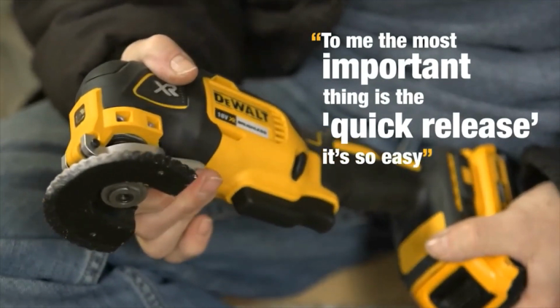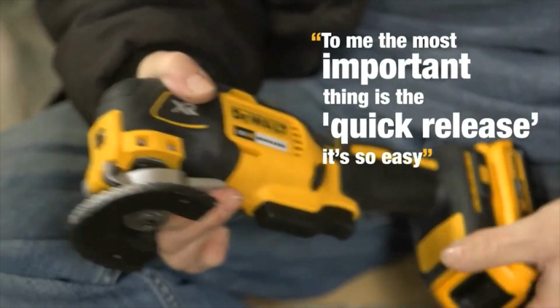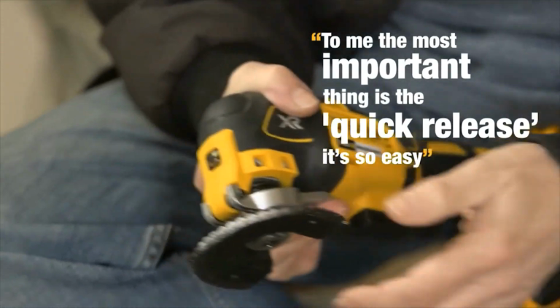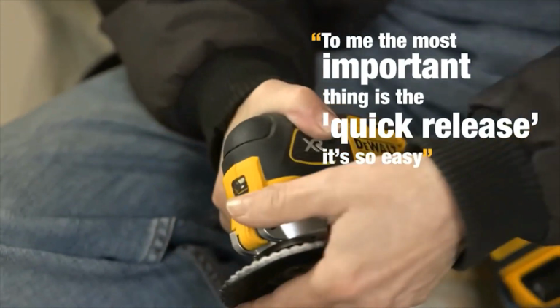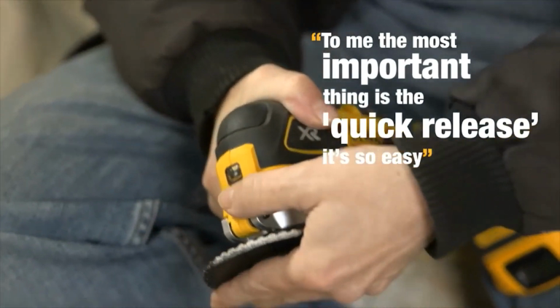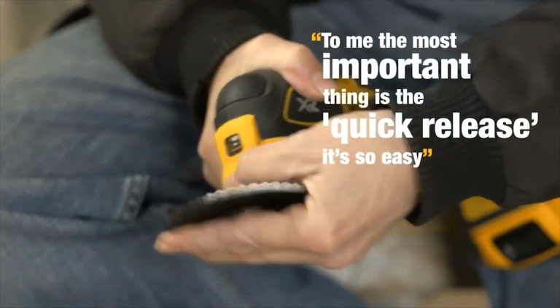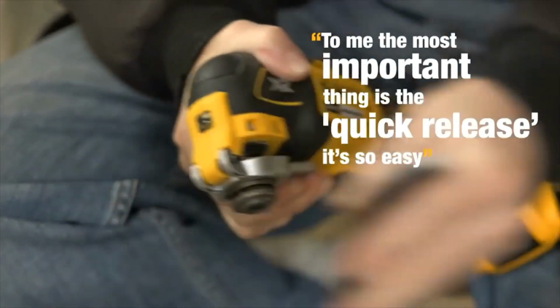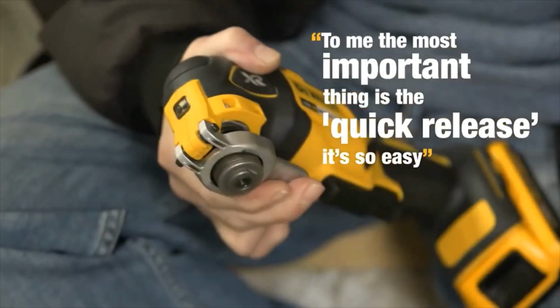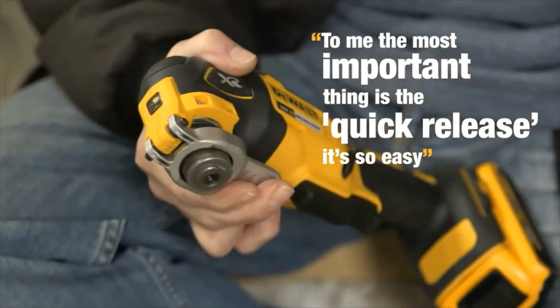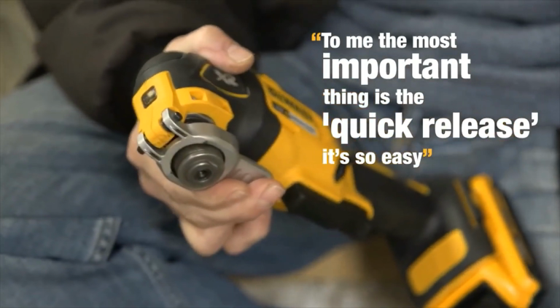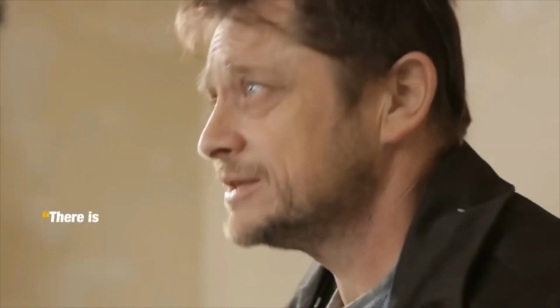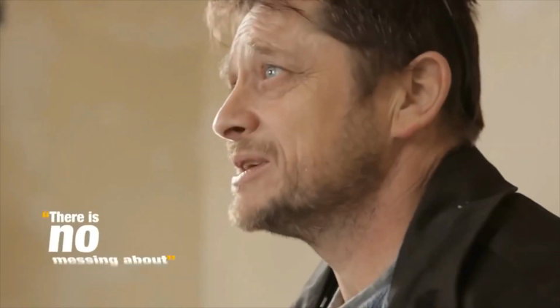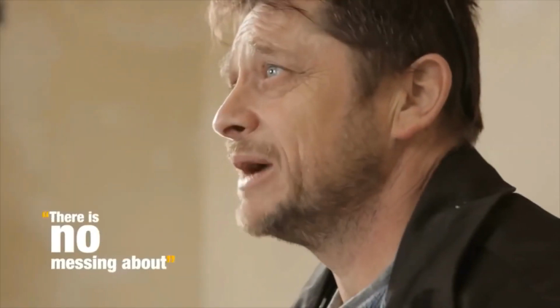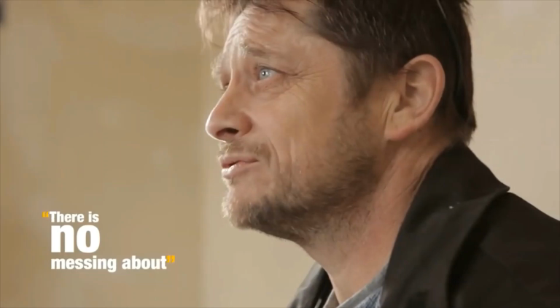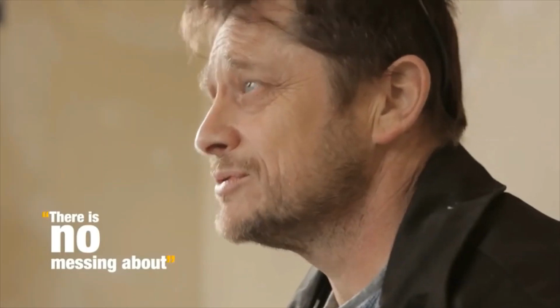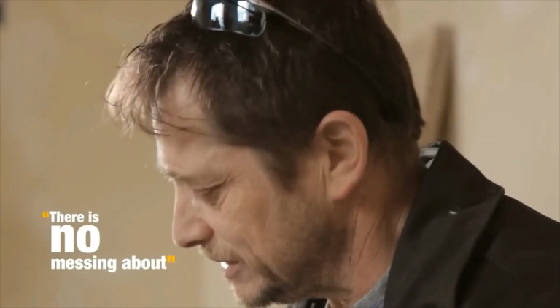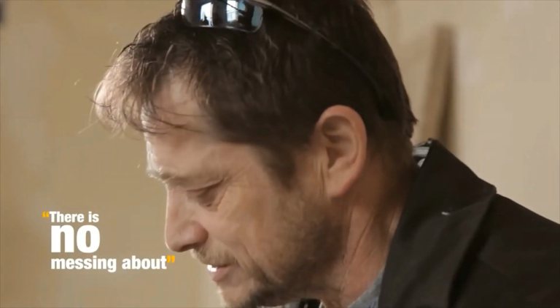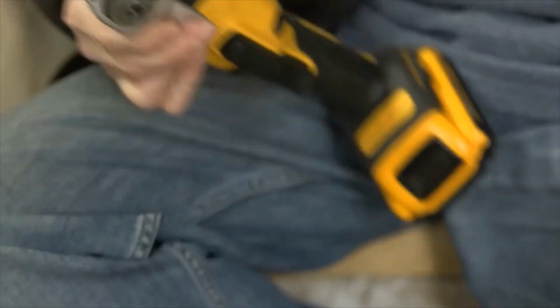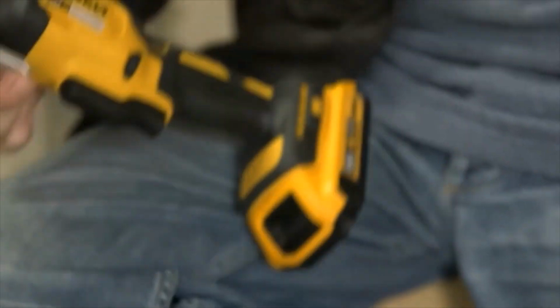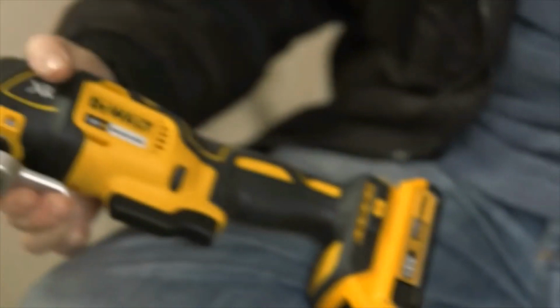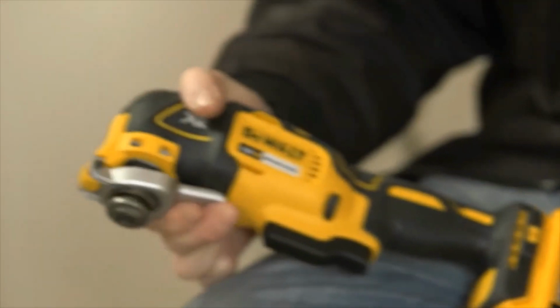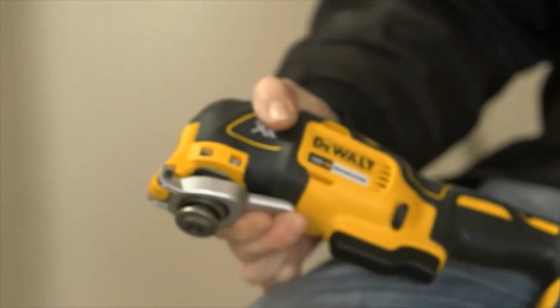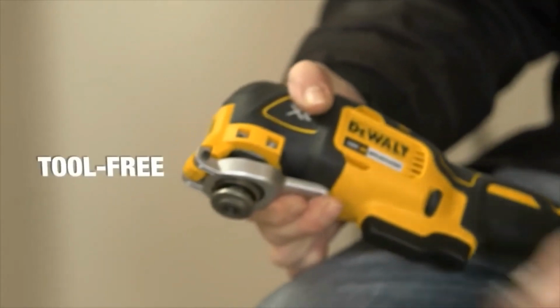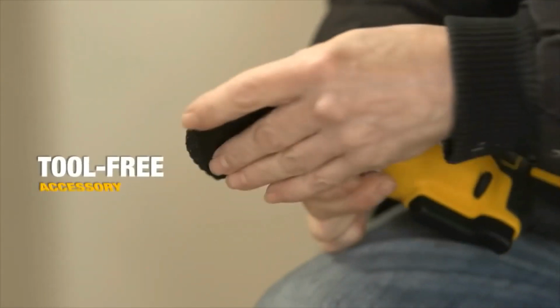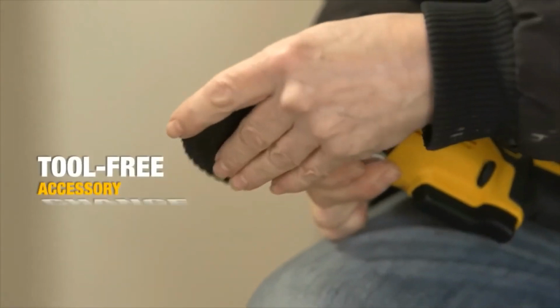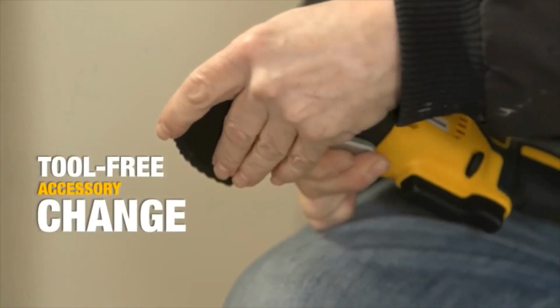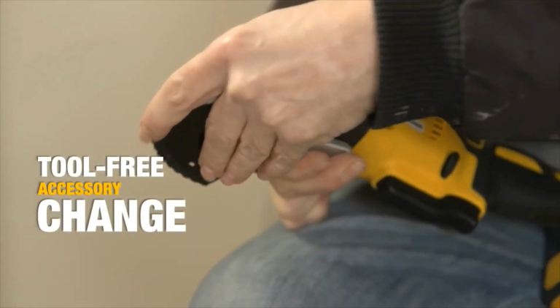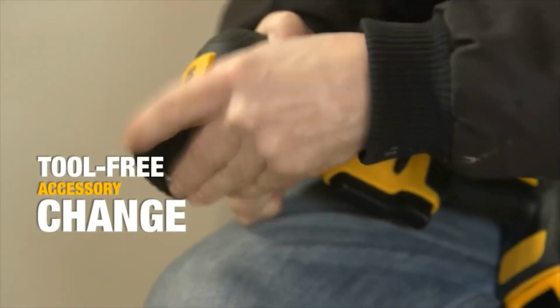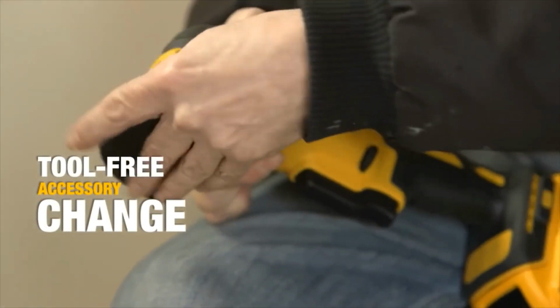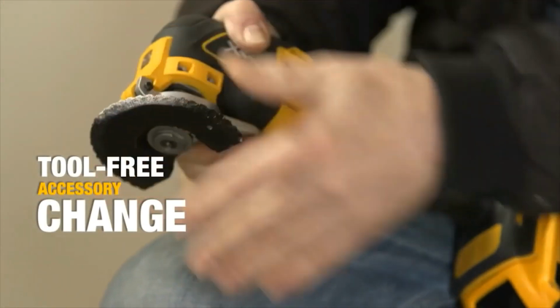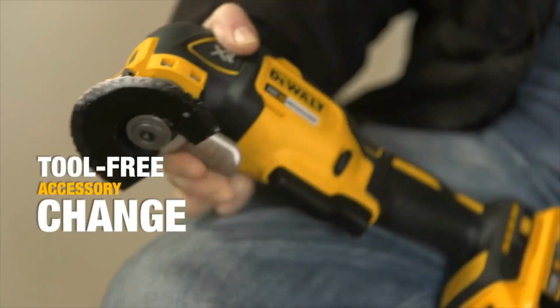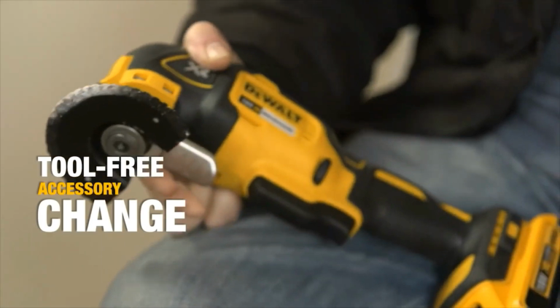It's so easy. Pull that in, take it off. There's no messing about with screws or anything else. You want to put it back in, hold it down, slide it in, release.